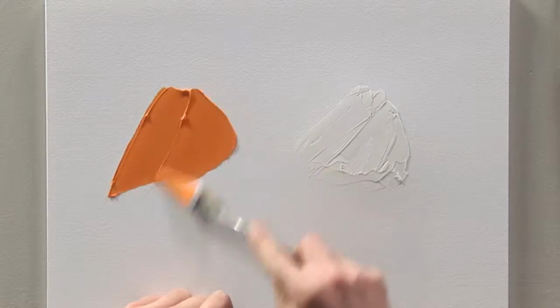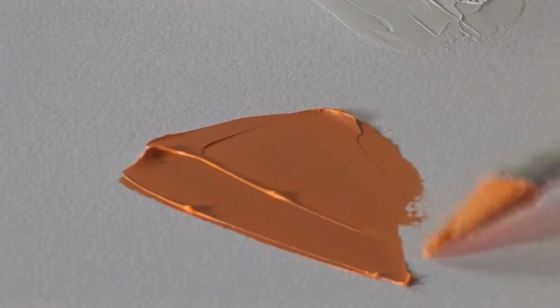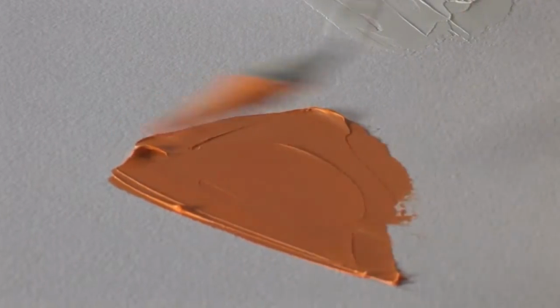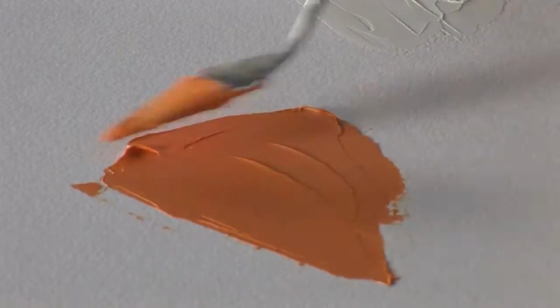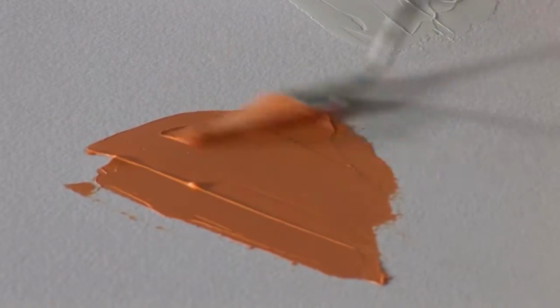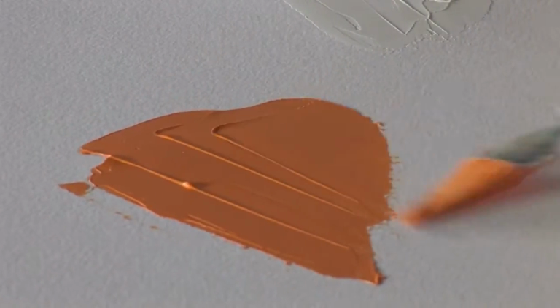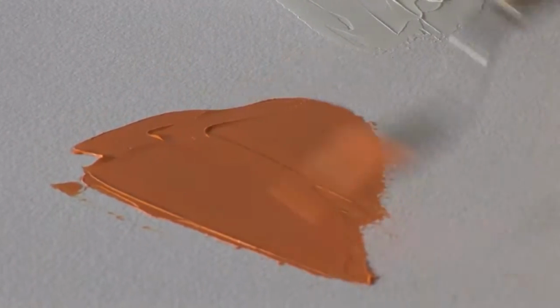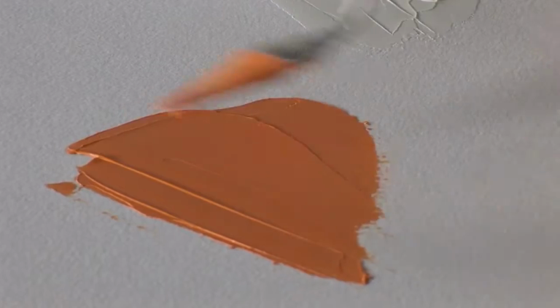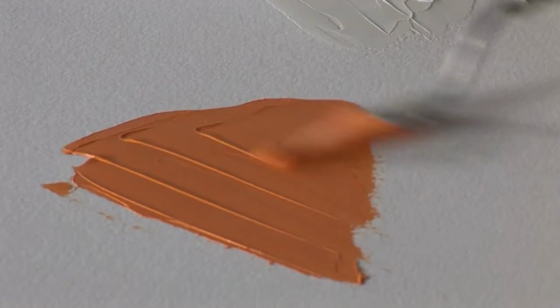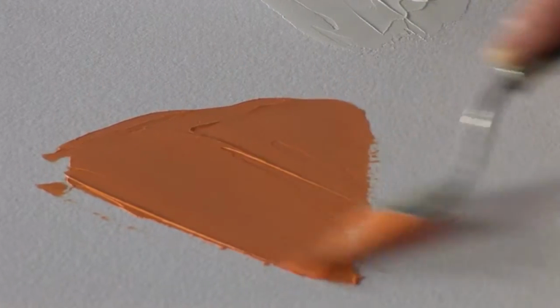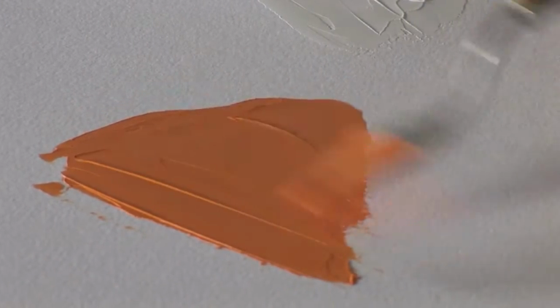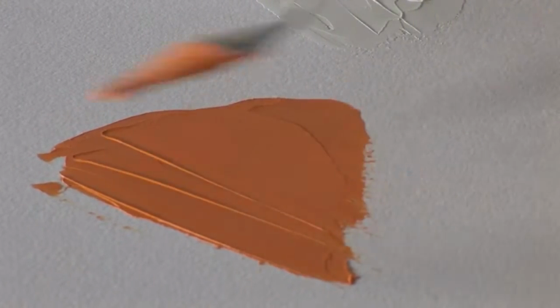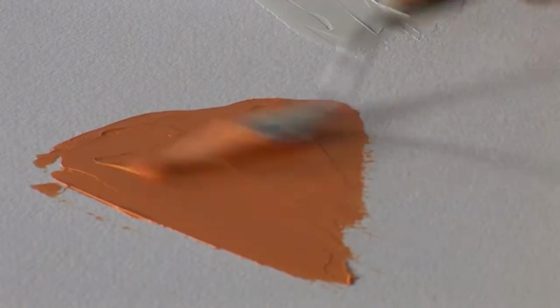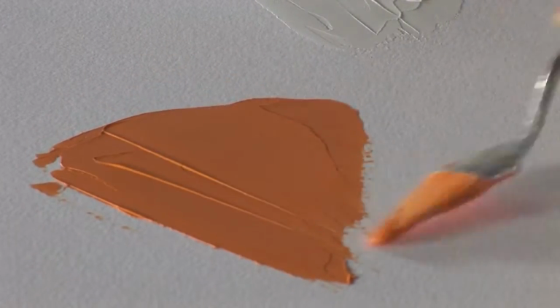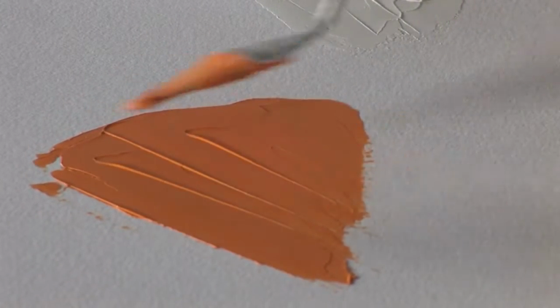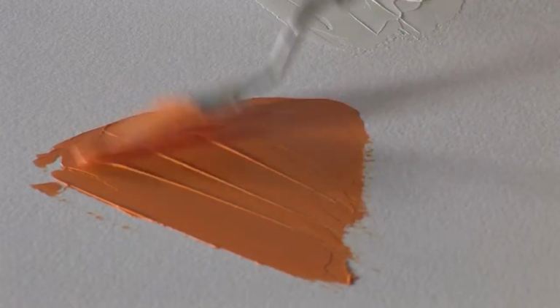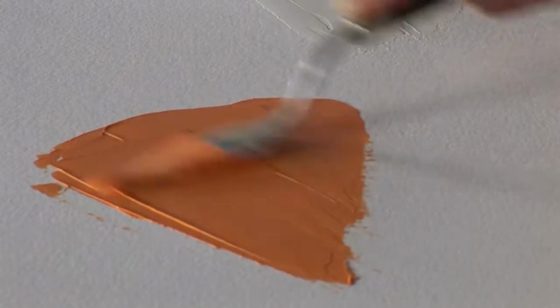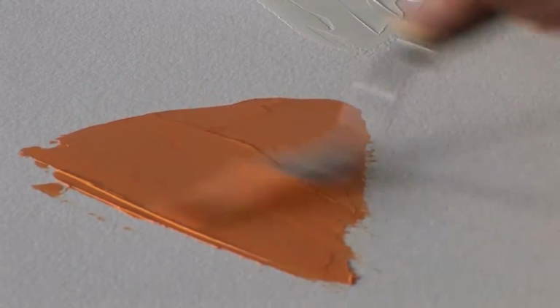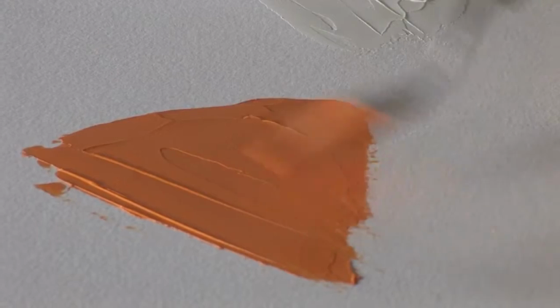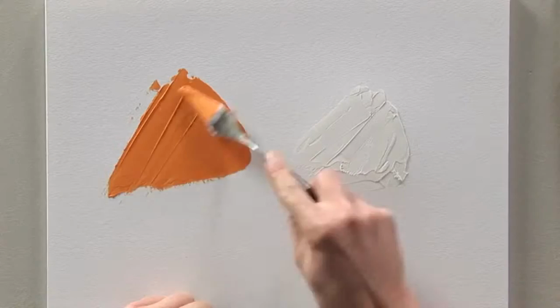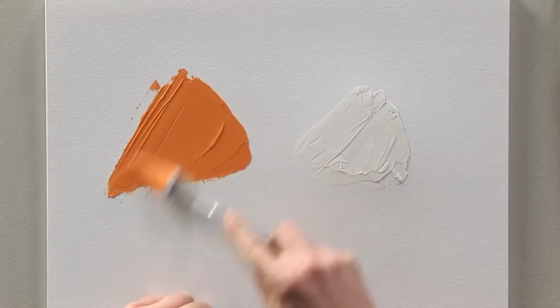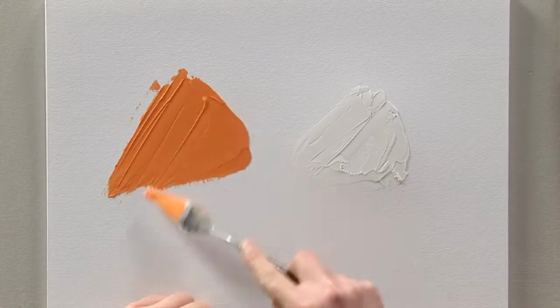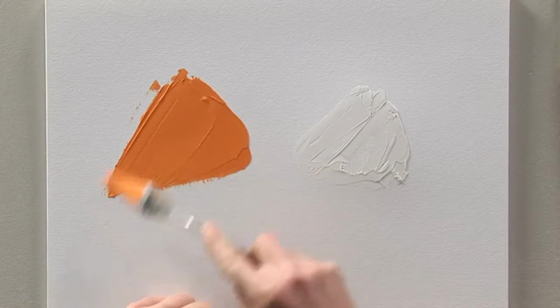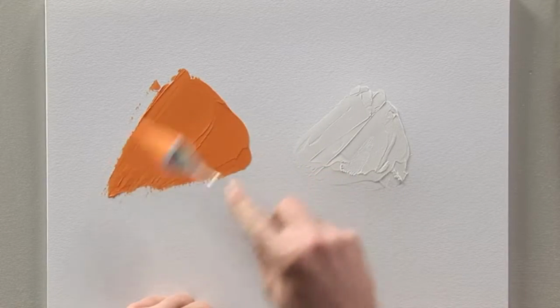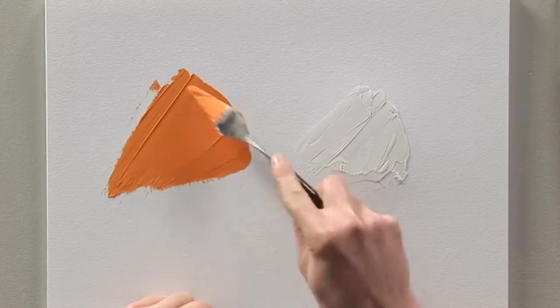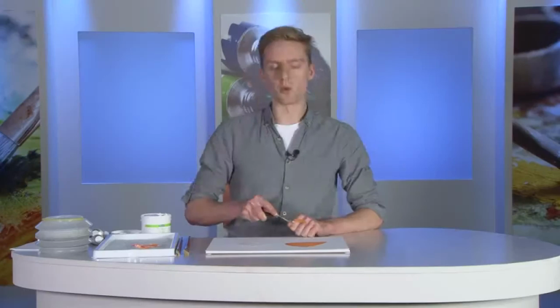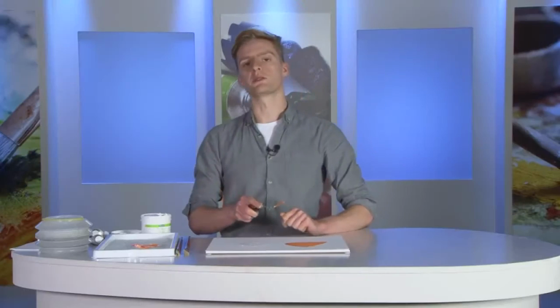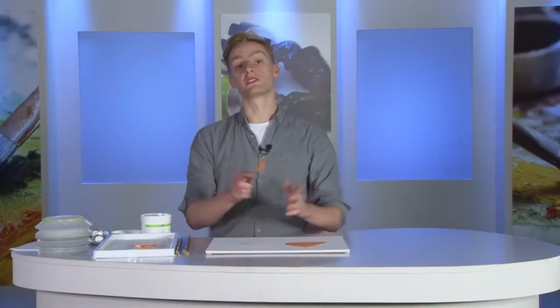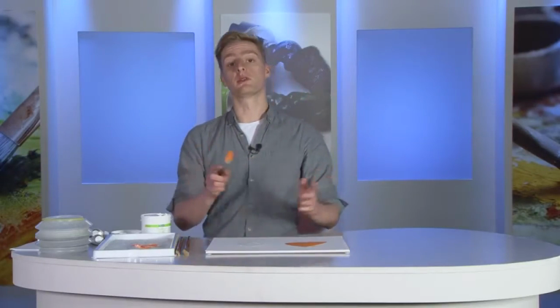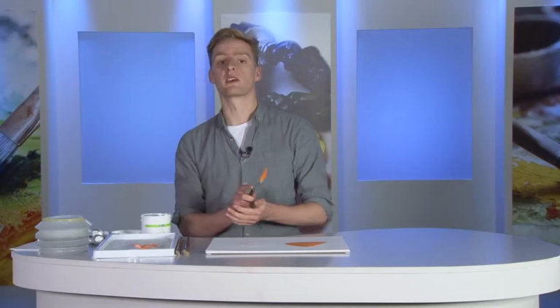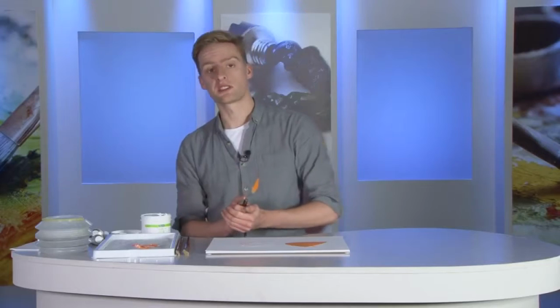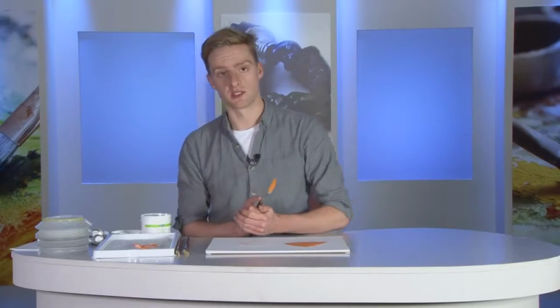By using a knife you can smooth the paste over the surface to achieve the desired result. The structuring paste is also lightweight, which makes it suitable for working on large surfaces.